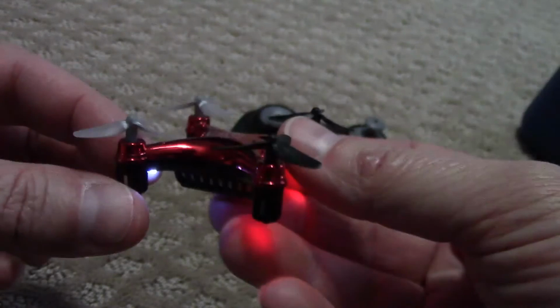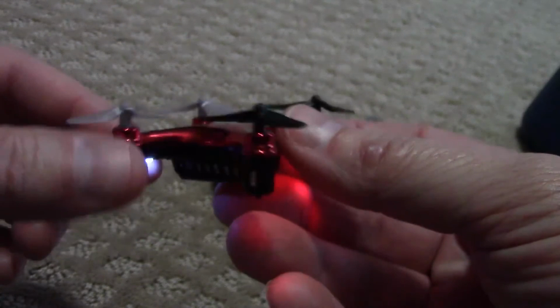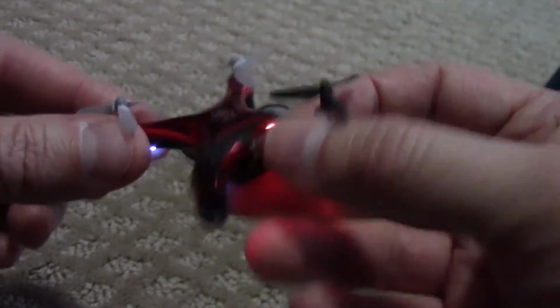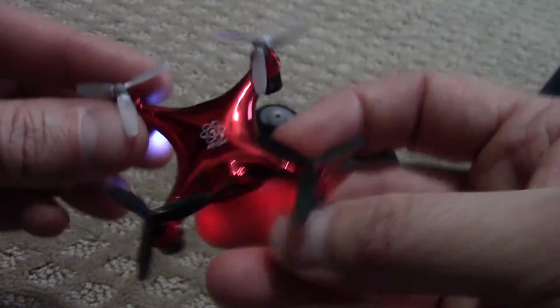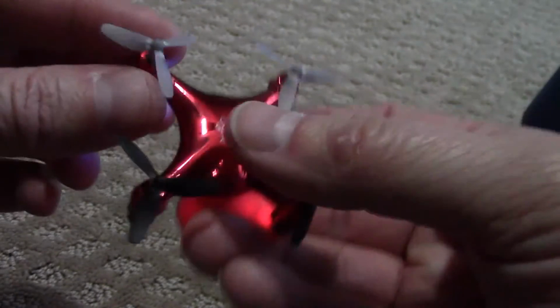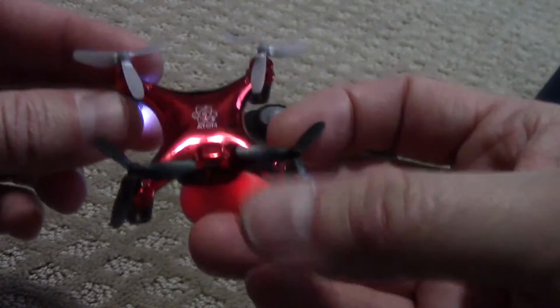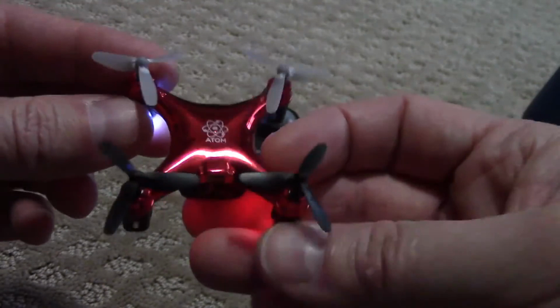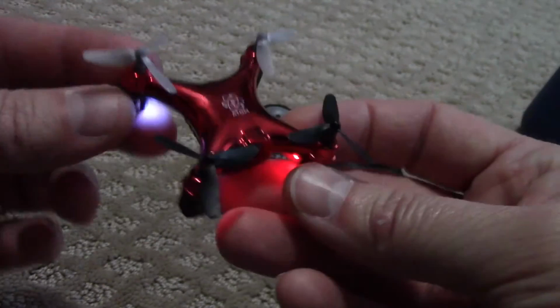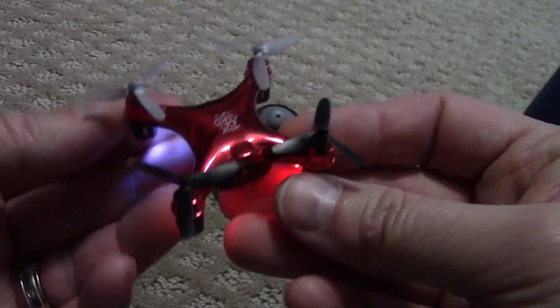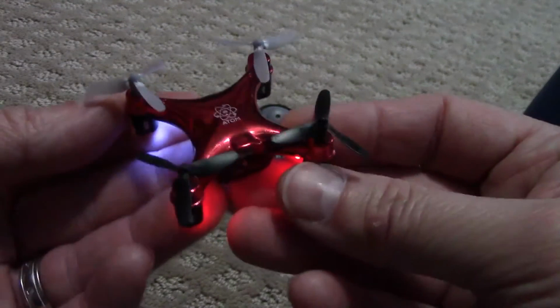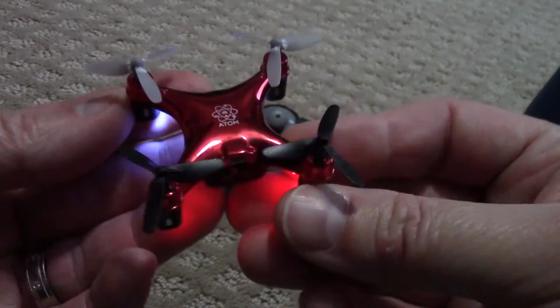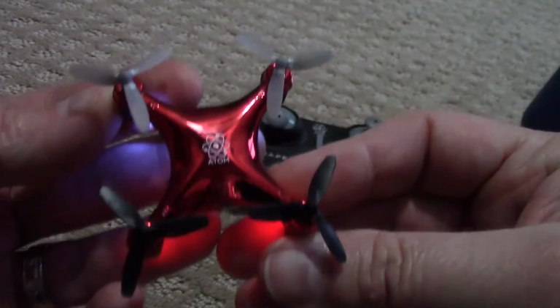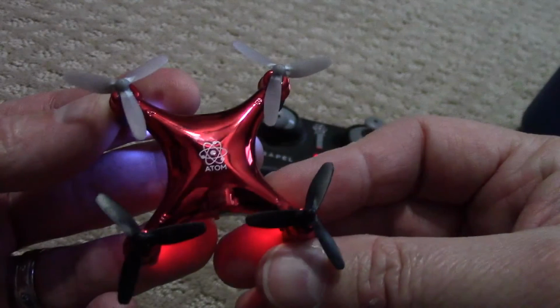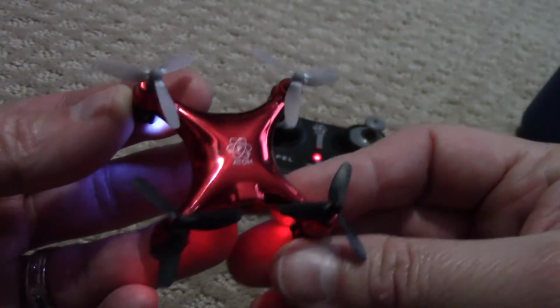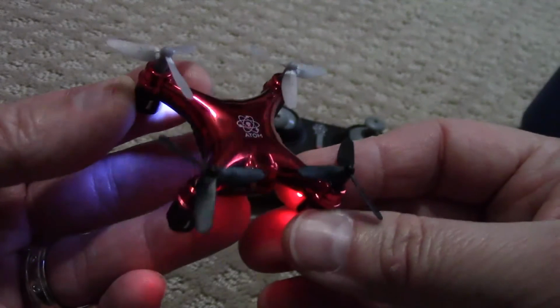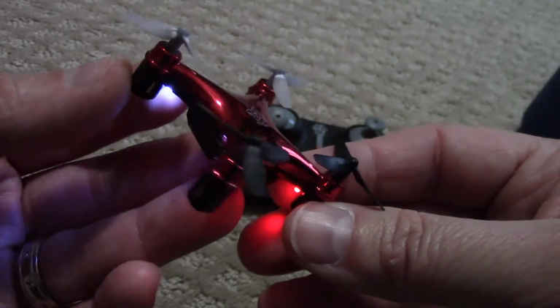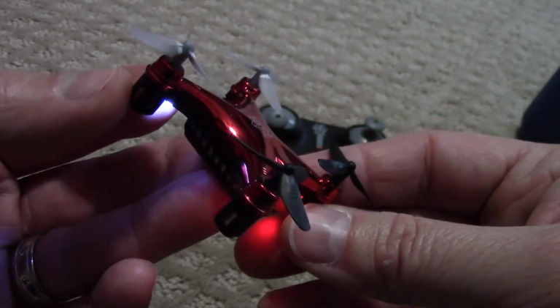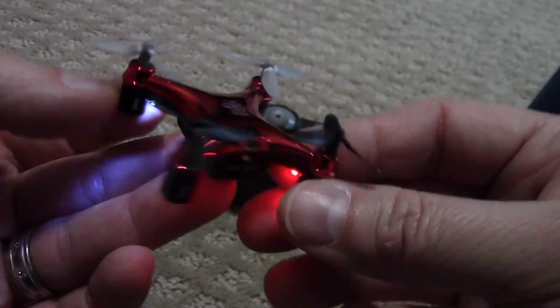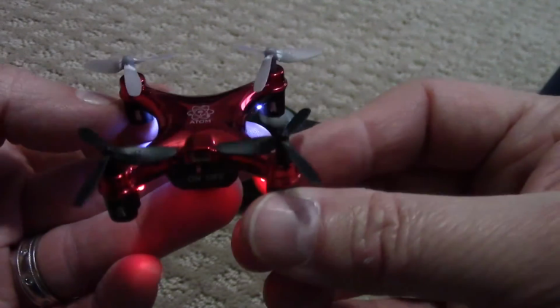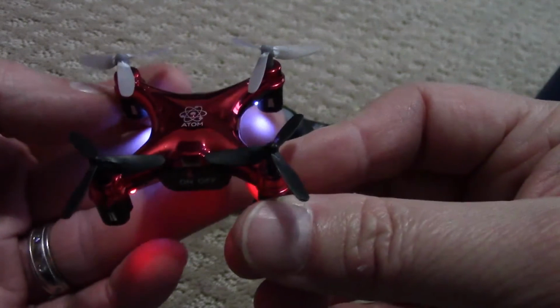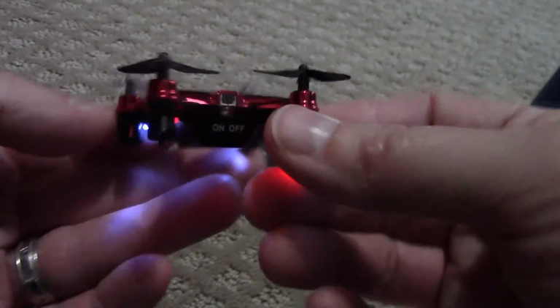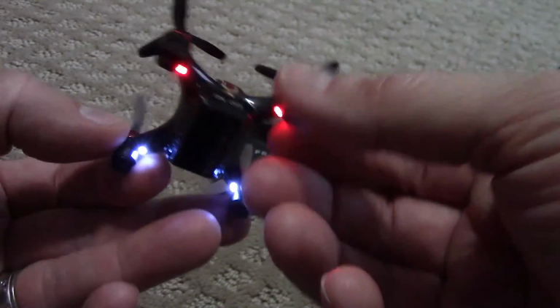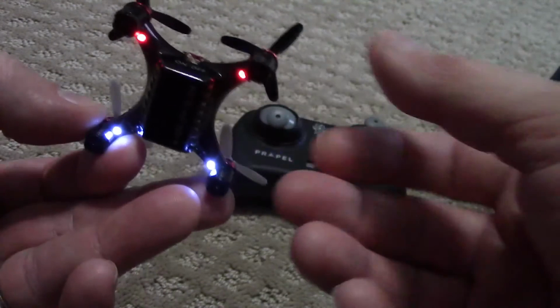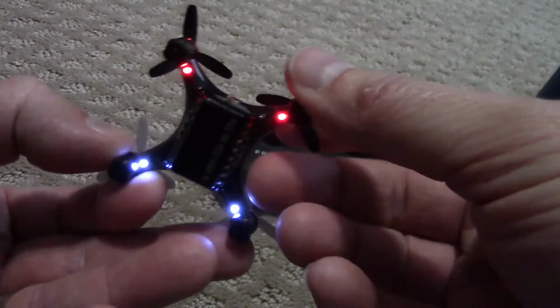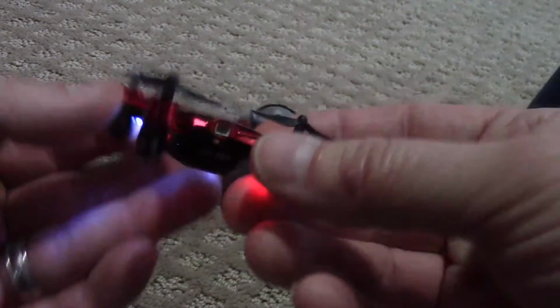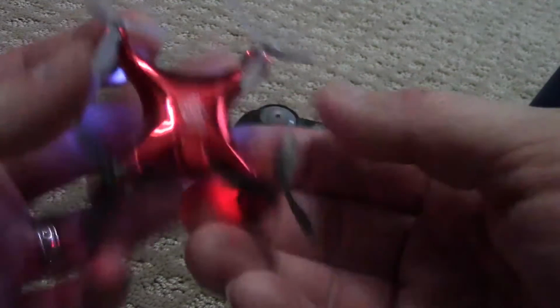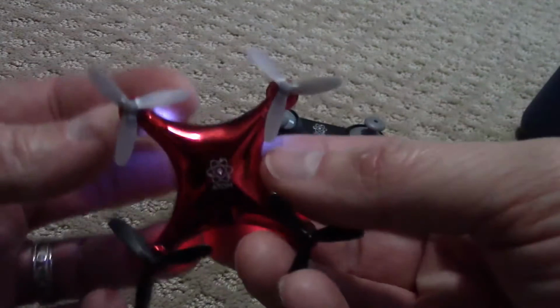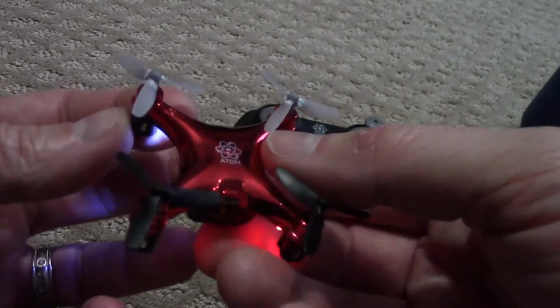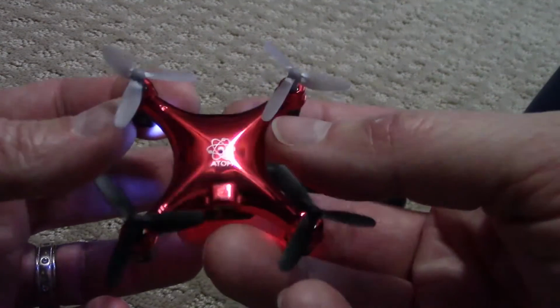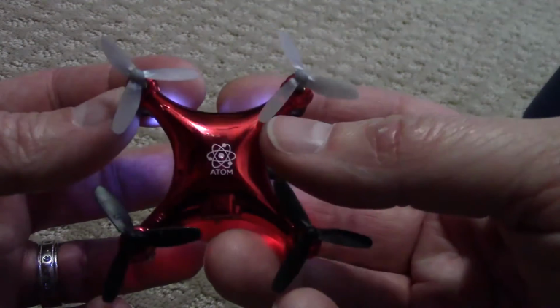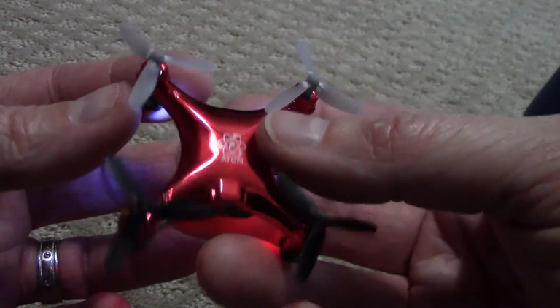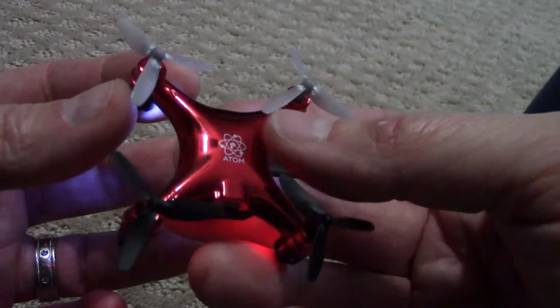I'm not a drone expert — this is the first drone I've ever had, so I don't know a lot about them. I'm sure there are other ones out there that are better and all that, but for the price, this is a really good one to start with.